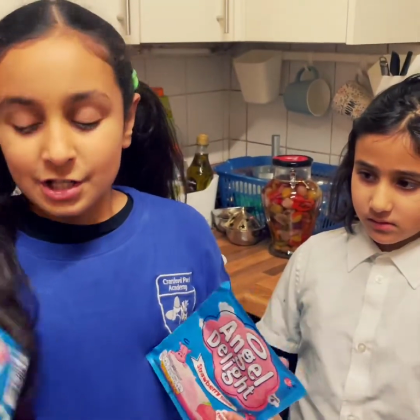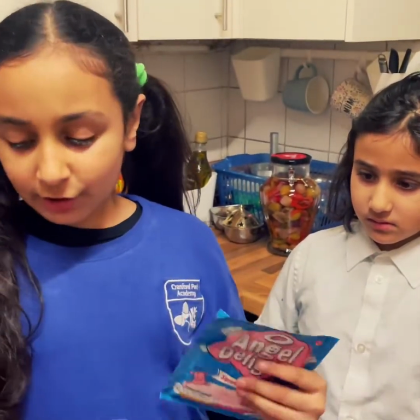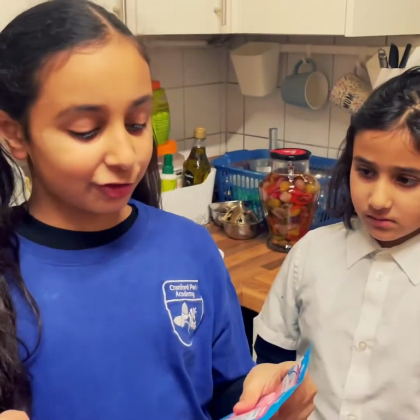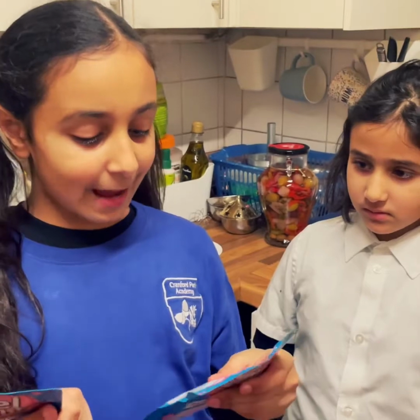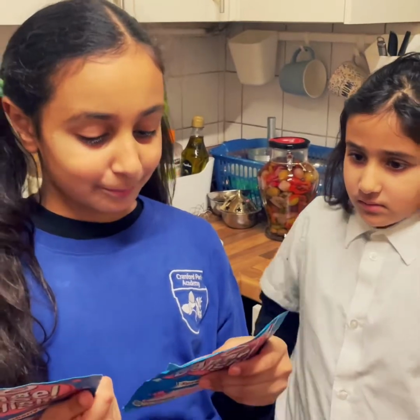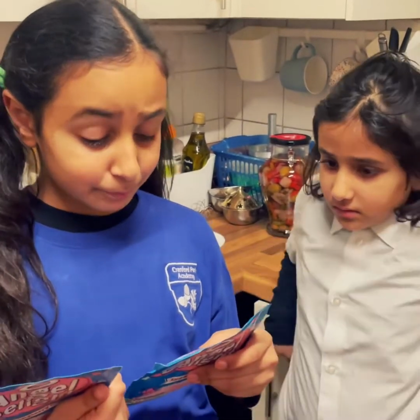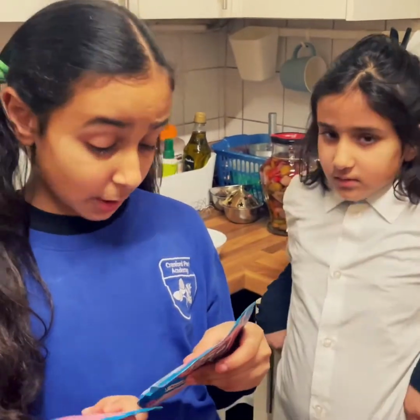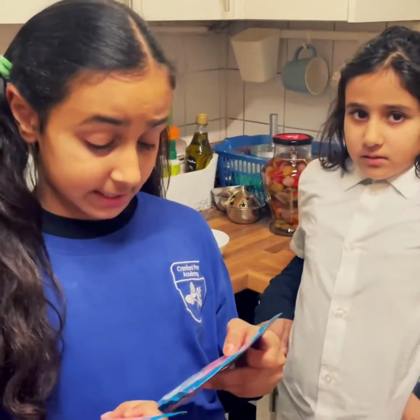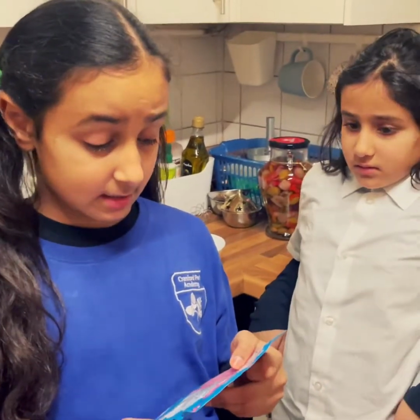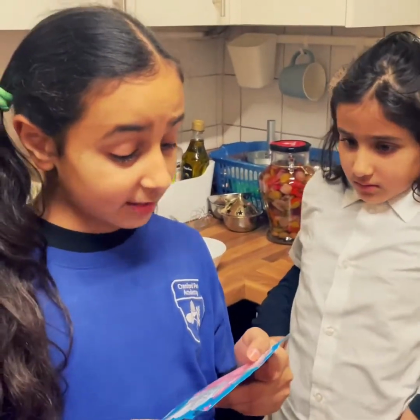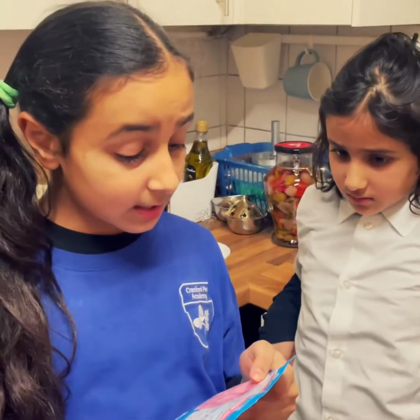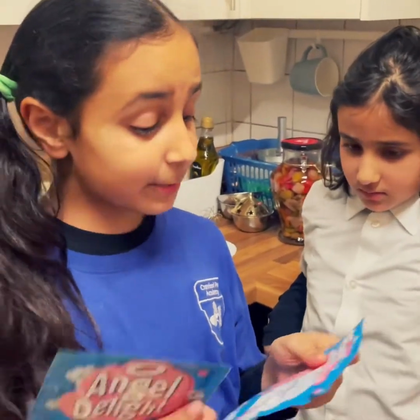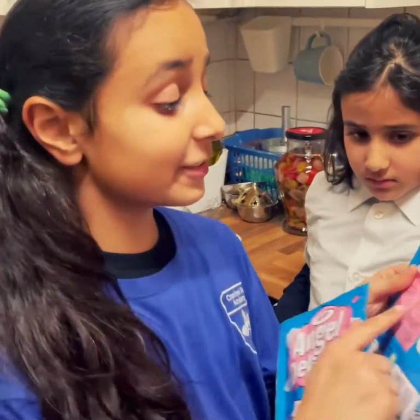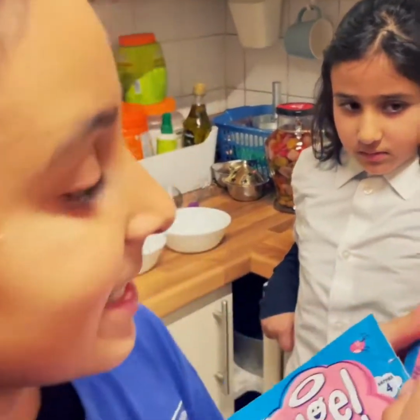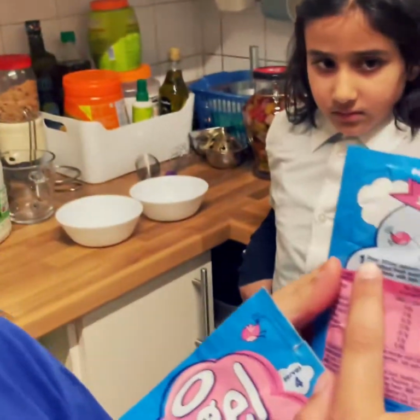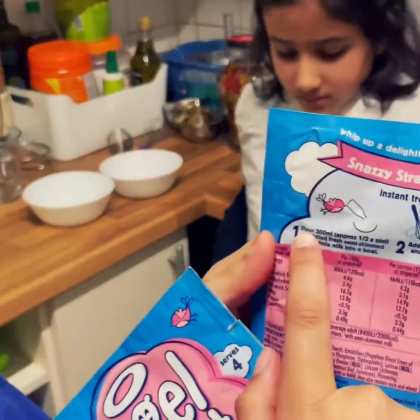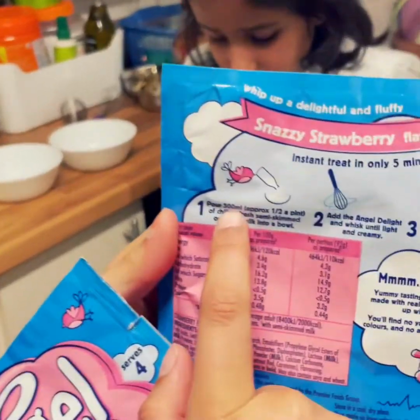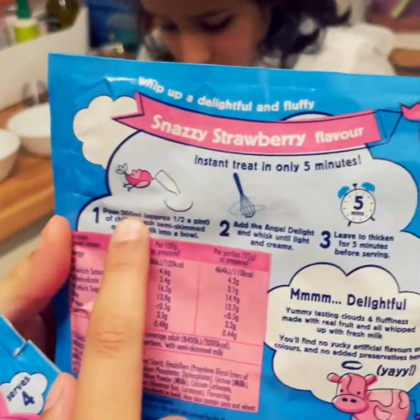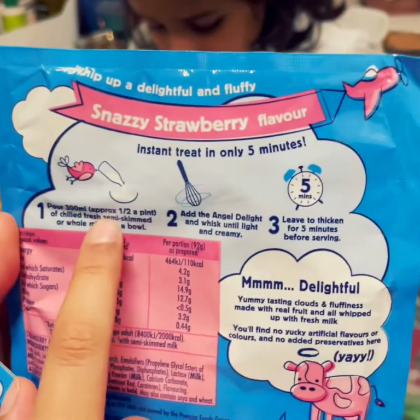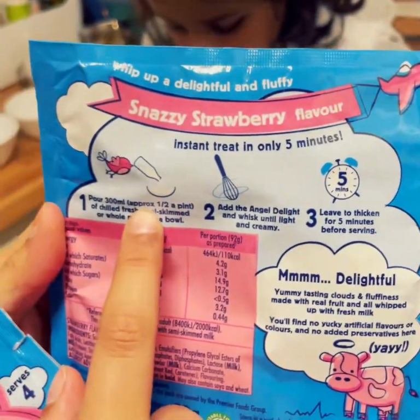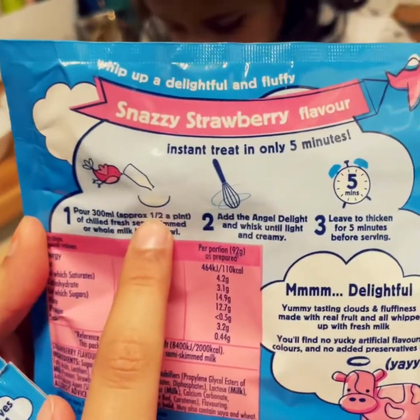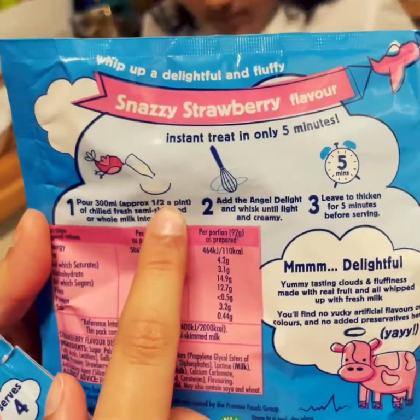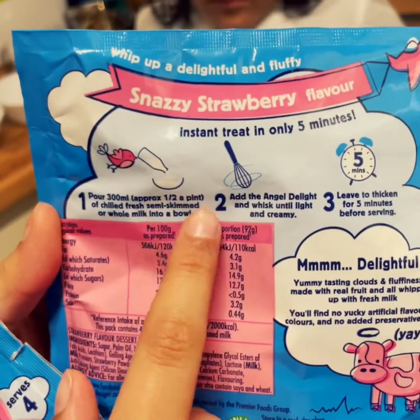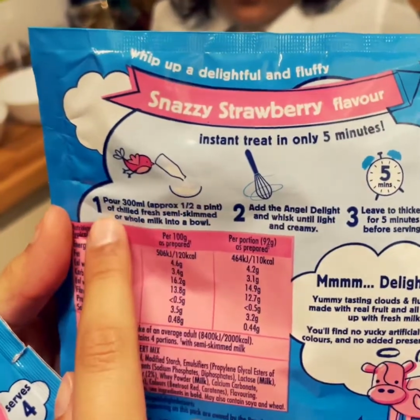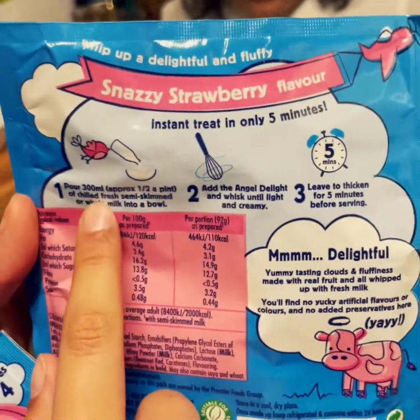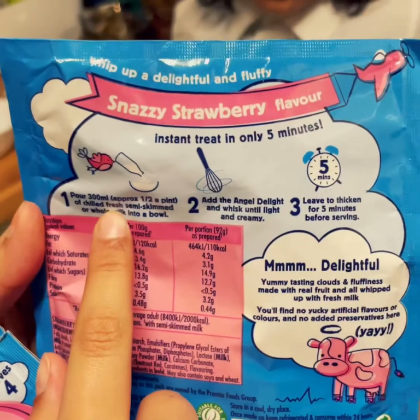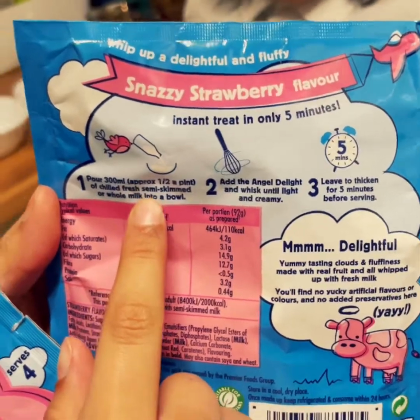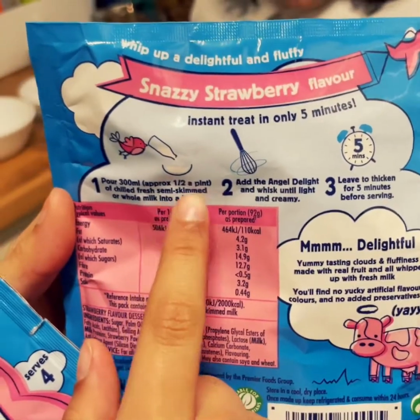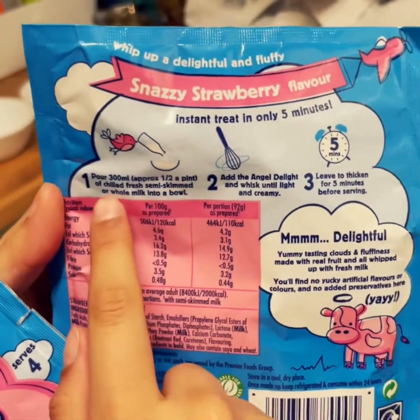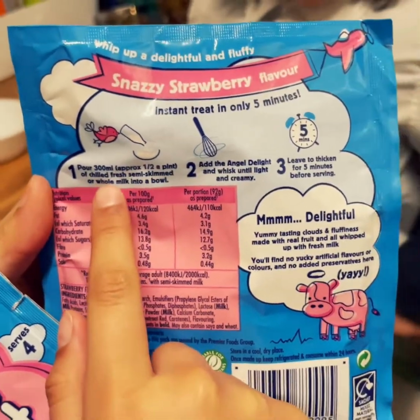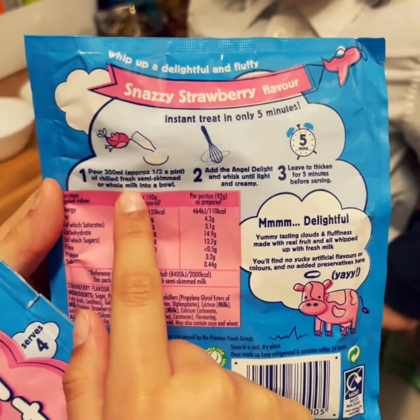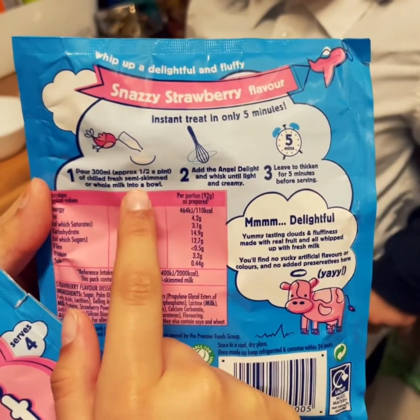There are only three steps which are really easy. The first one is we have to add approximately one and a half pints of chilled skimmed milk.